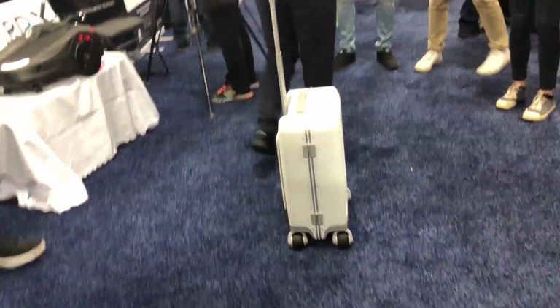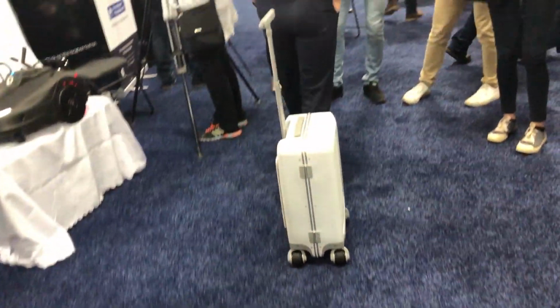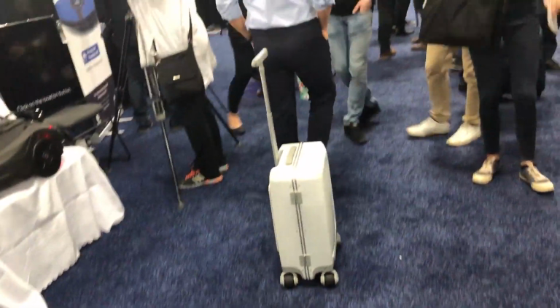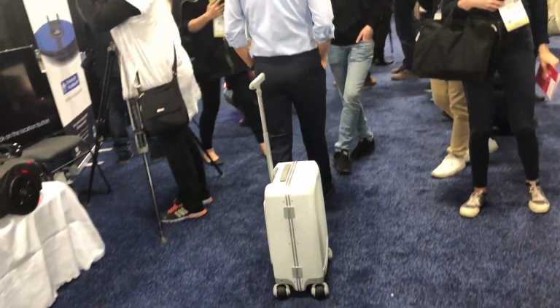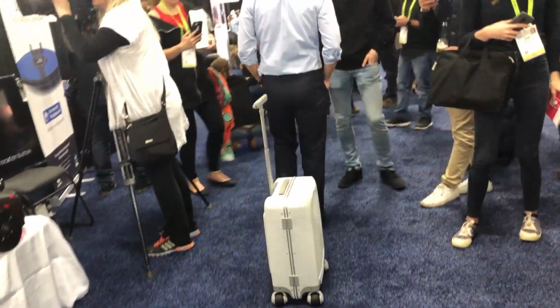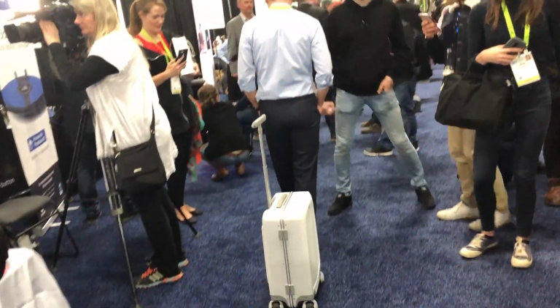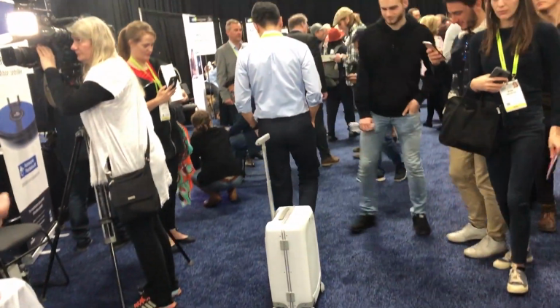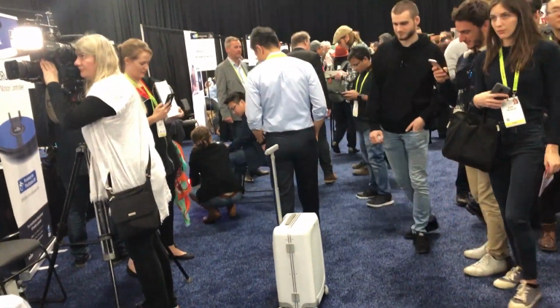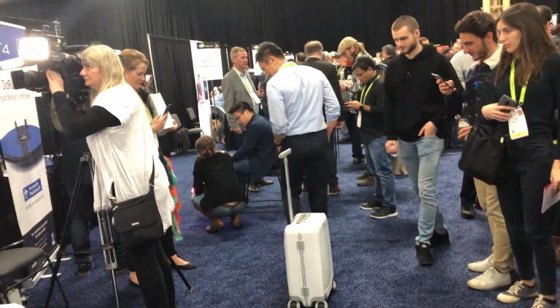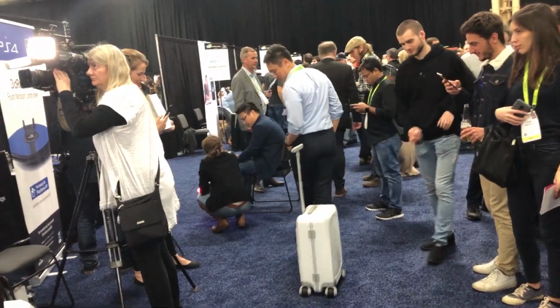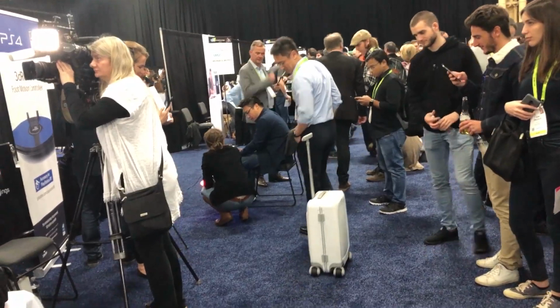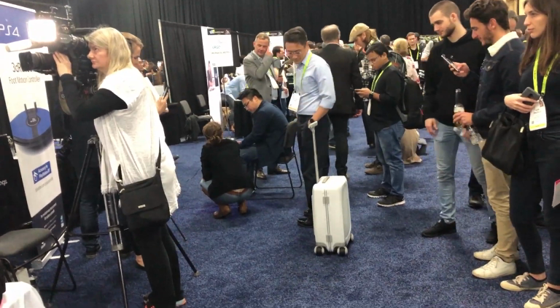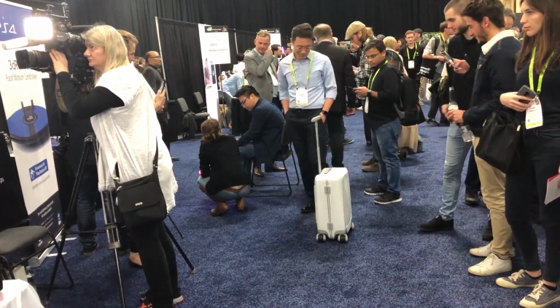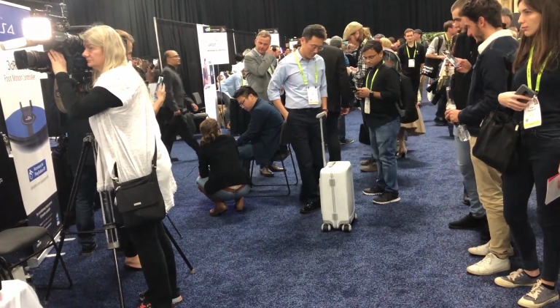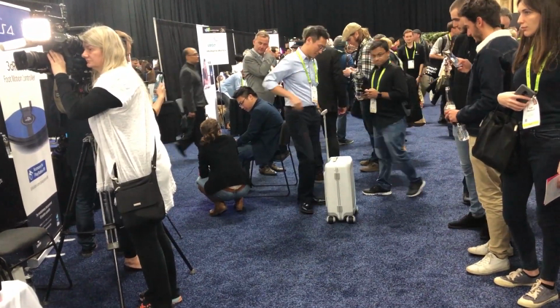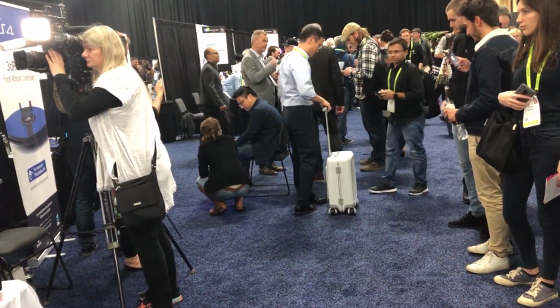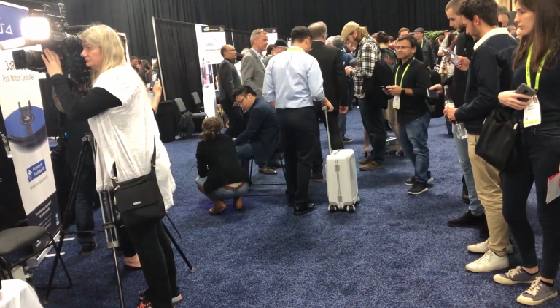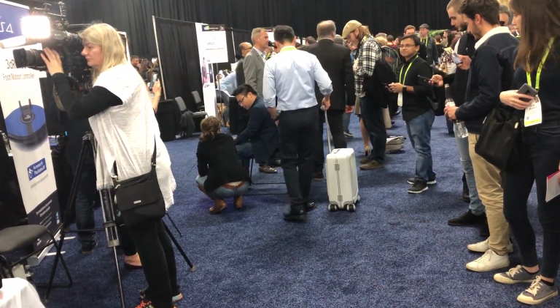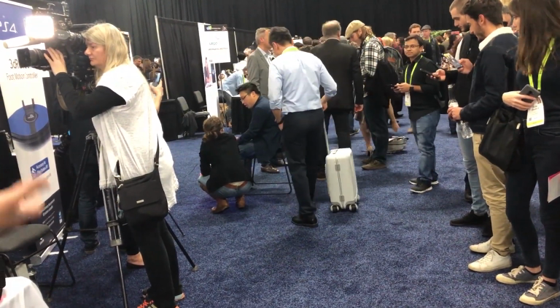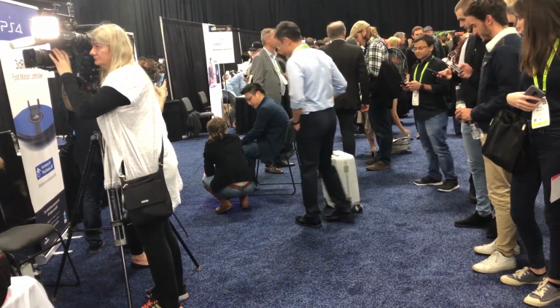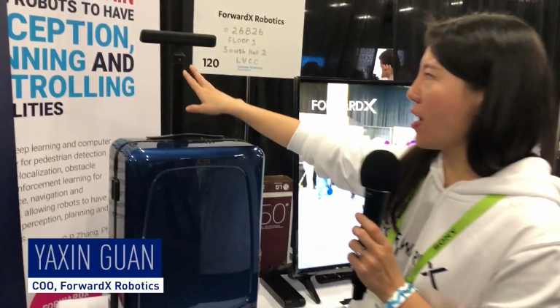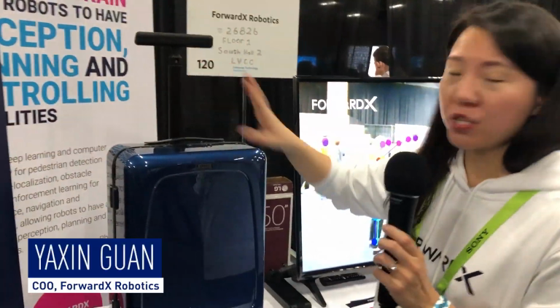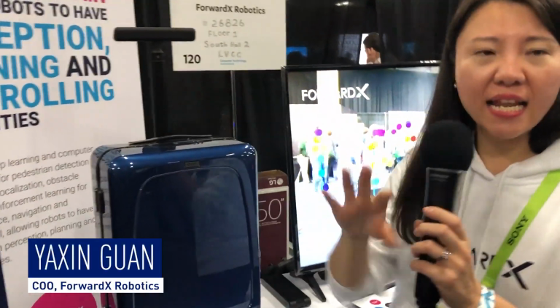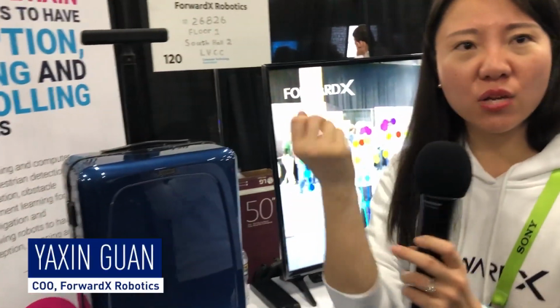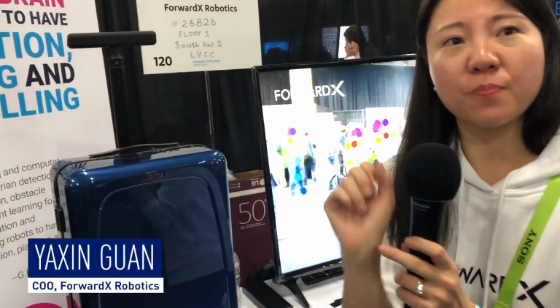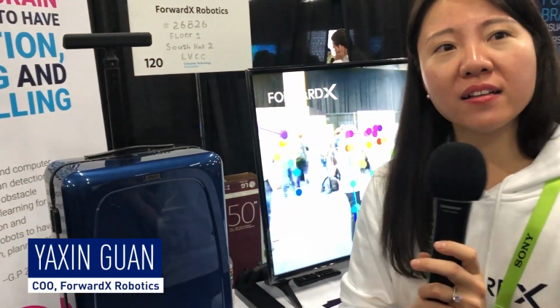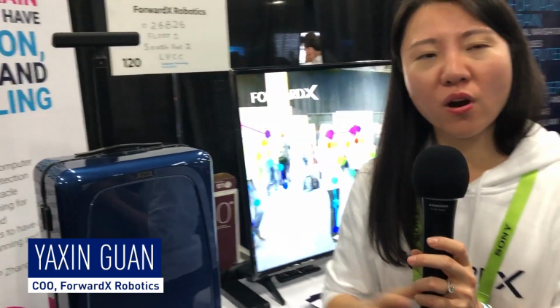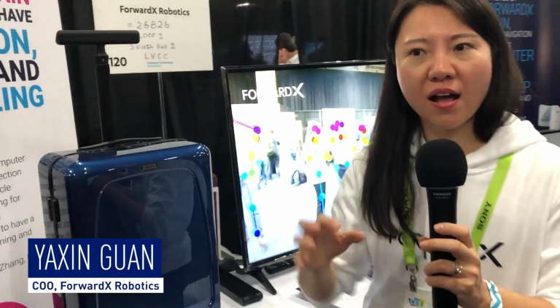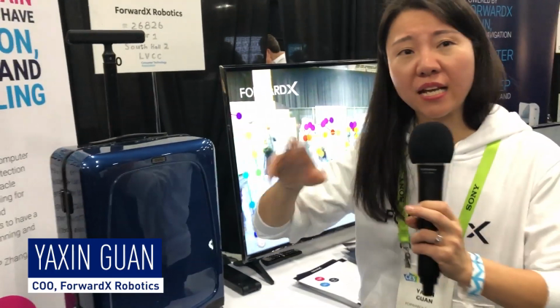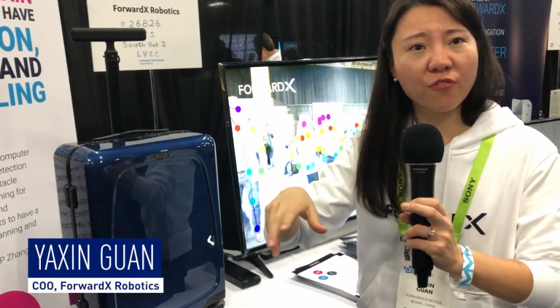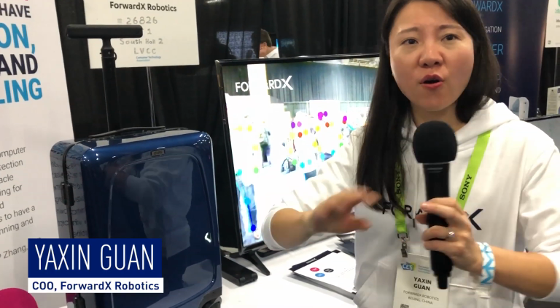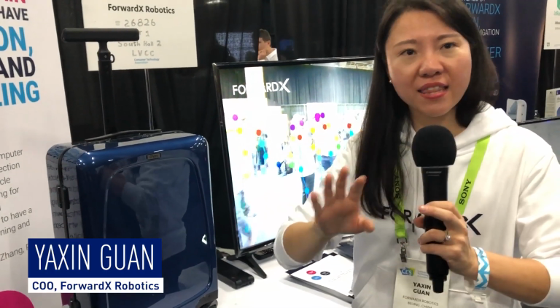This is the world-first AI-powered suitcase. It walks by your side automatically. You don't need any wristband or connection to your phone or anything.